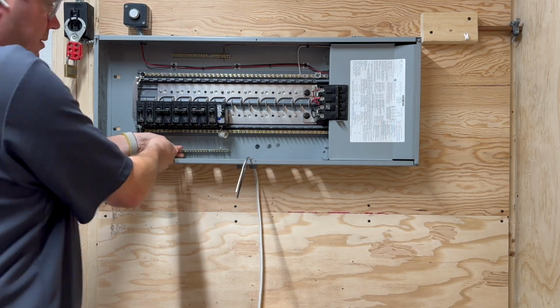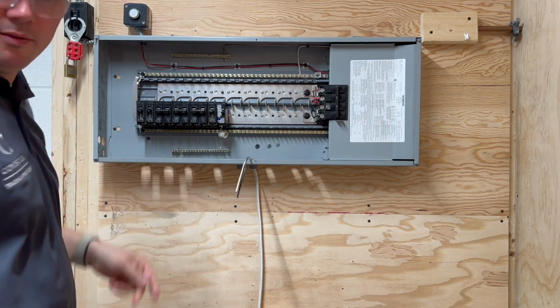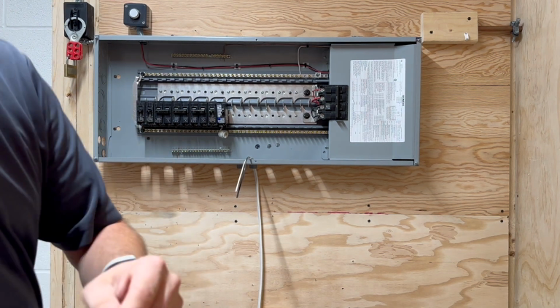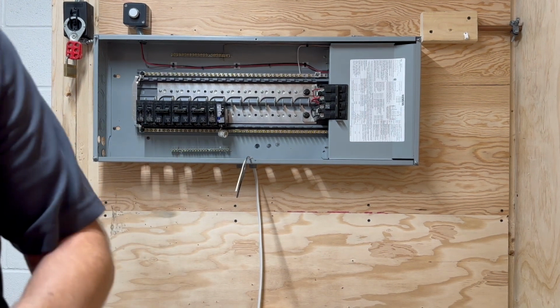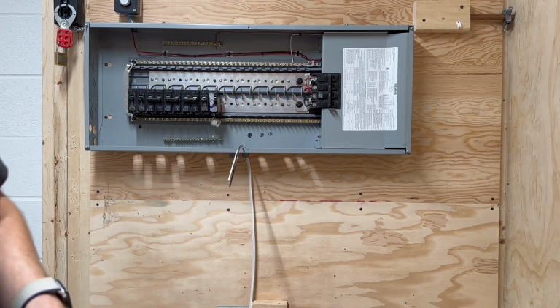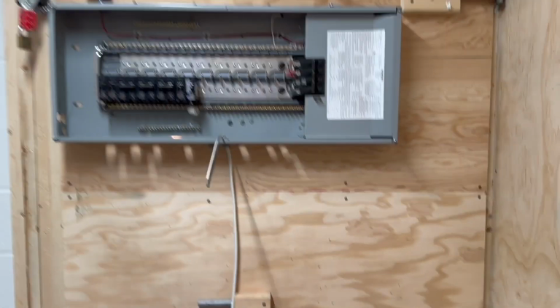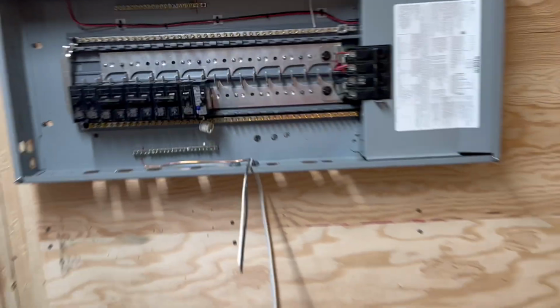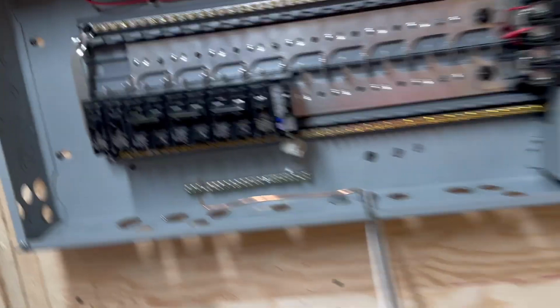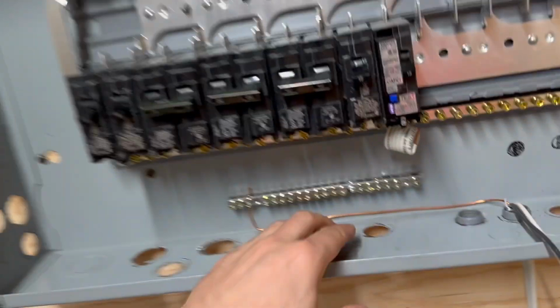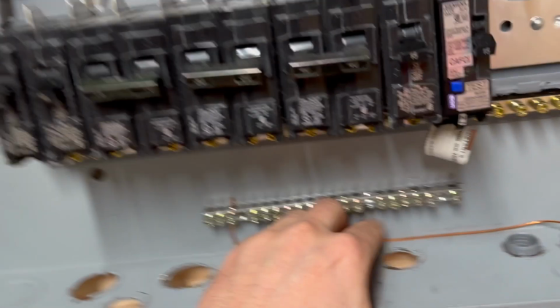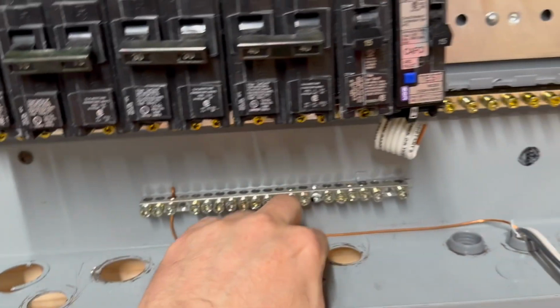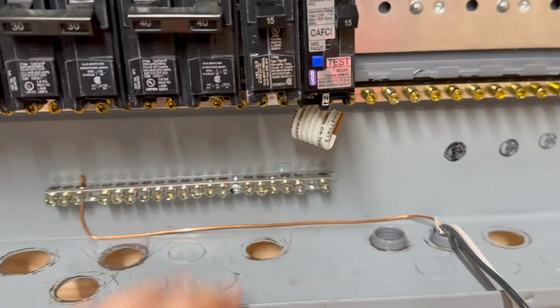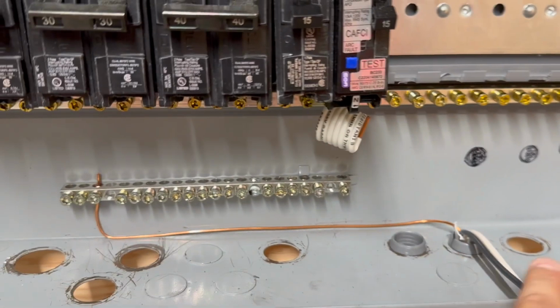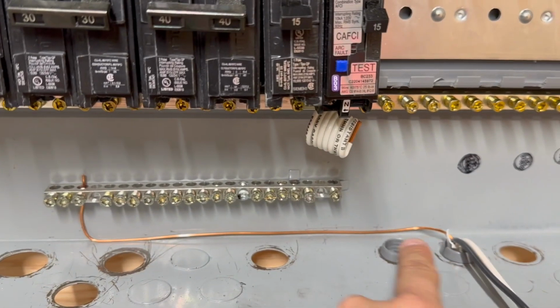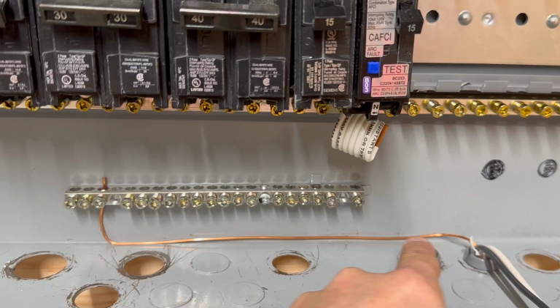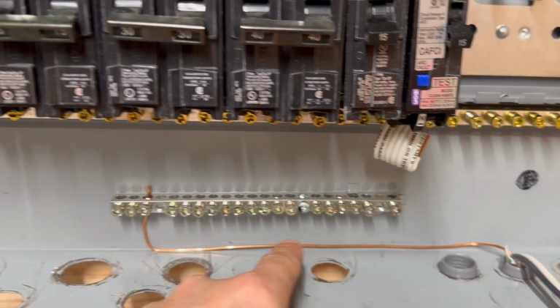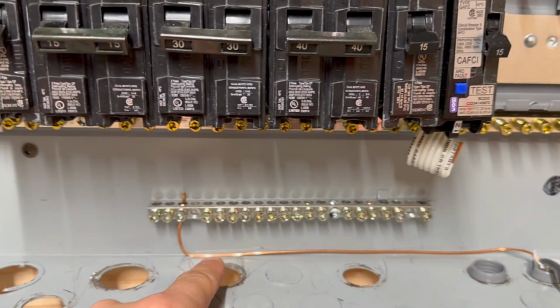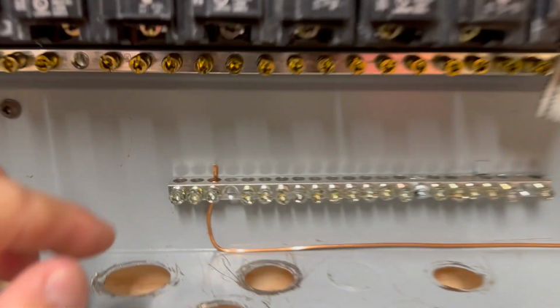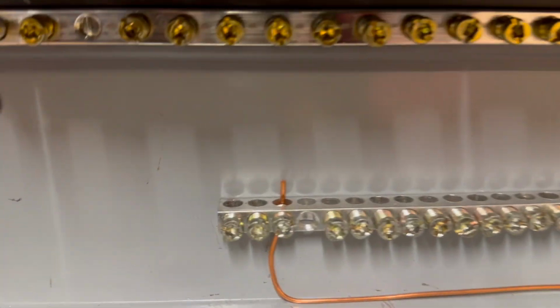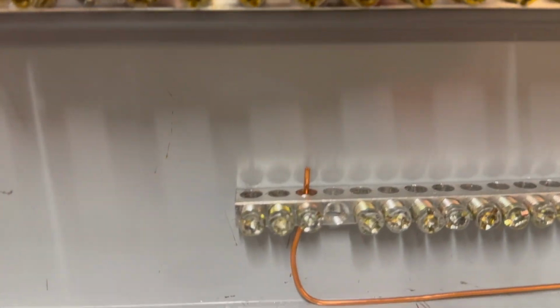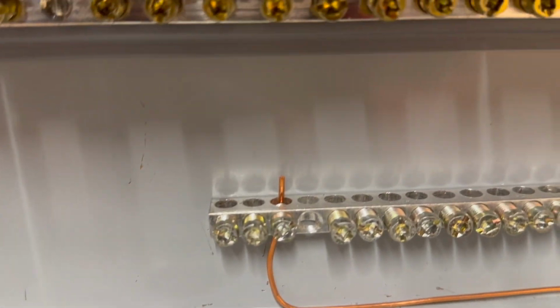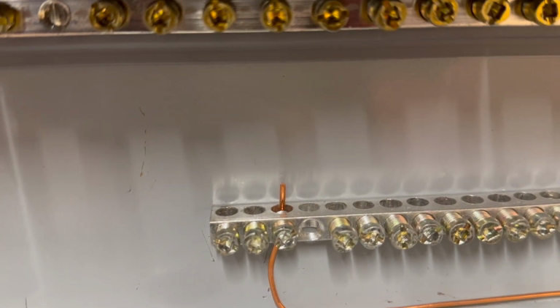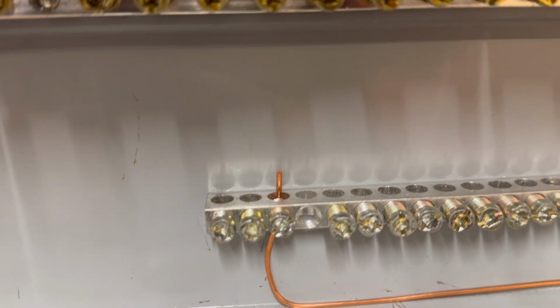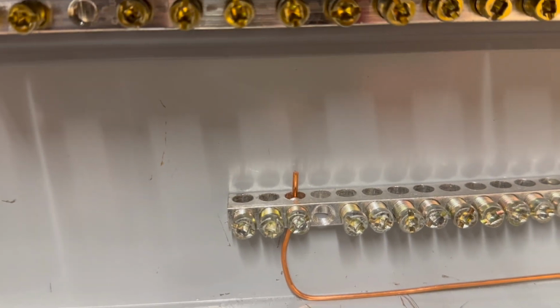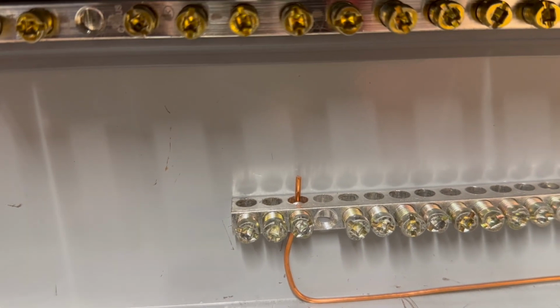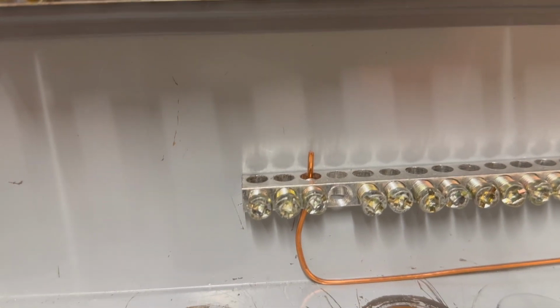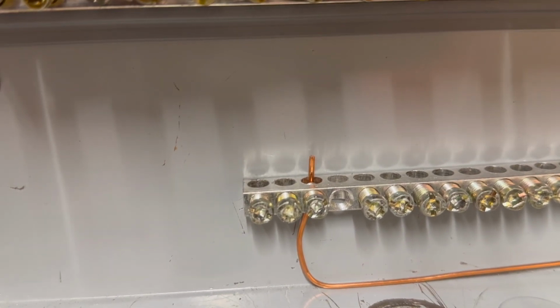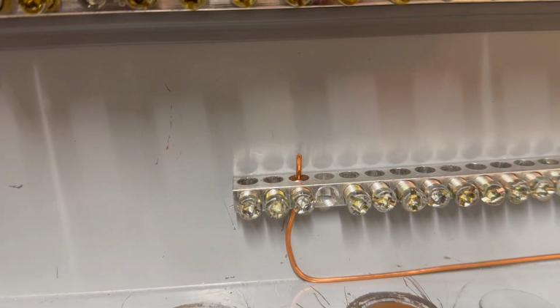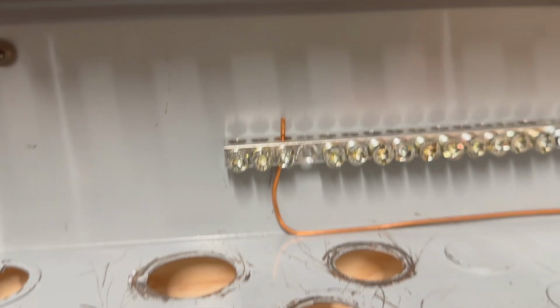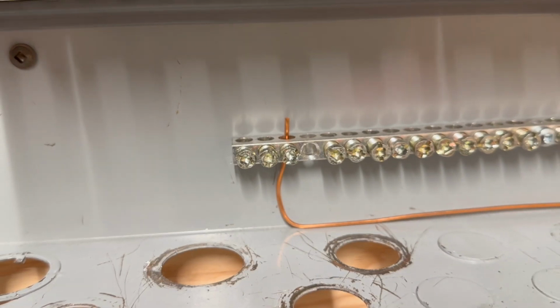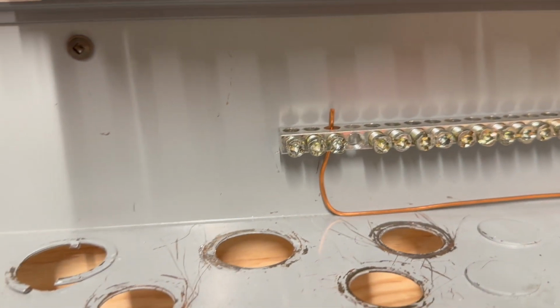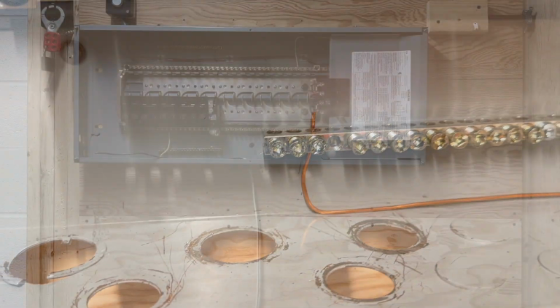I'm going to show you that now. You can see the wire is tucked nice and neat in the back, and it goes into the bond bar down at the bottom there.